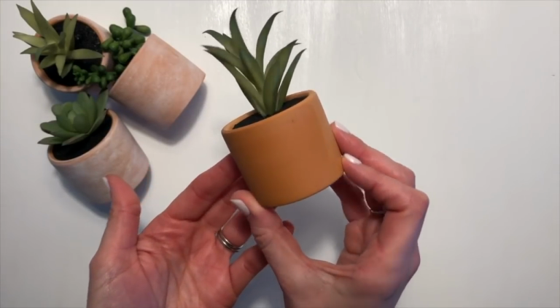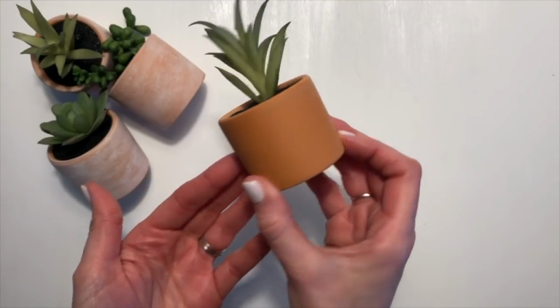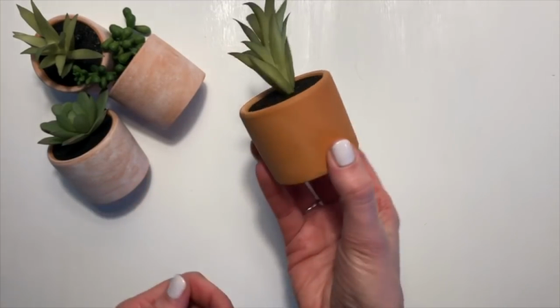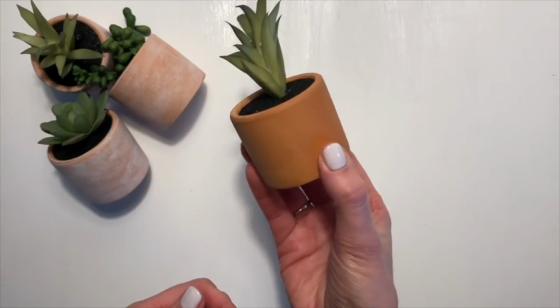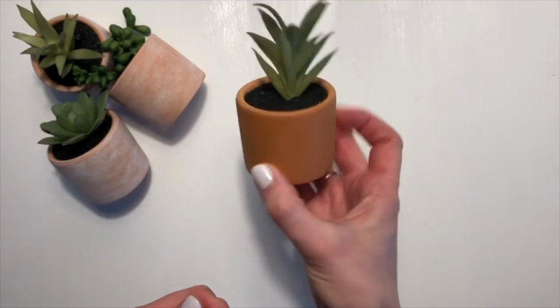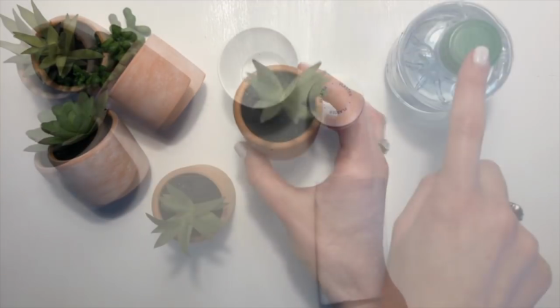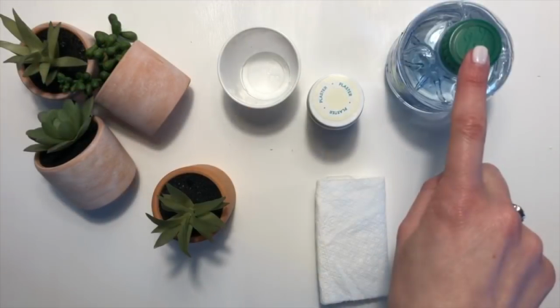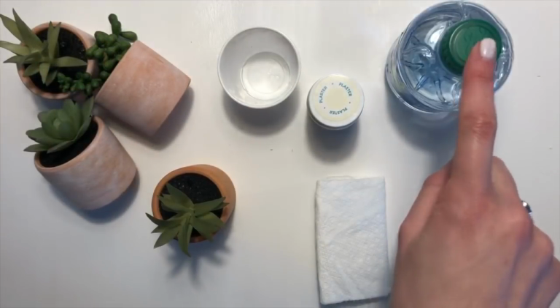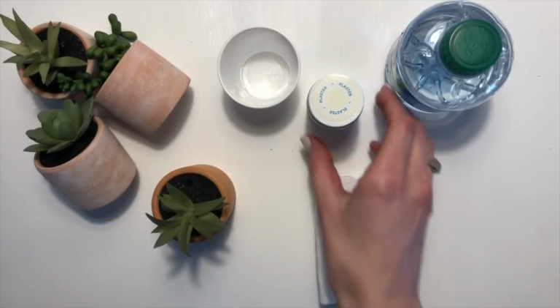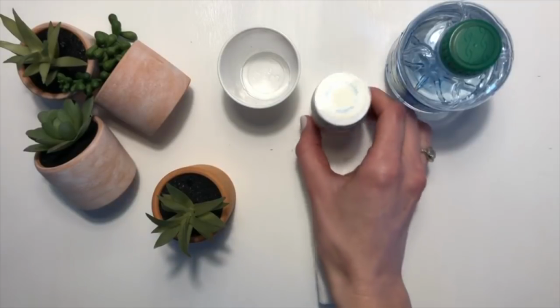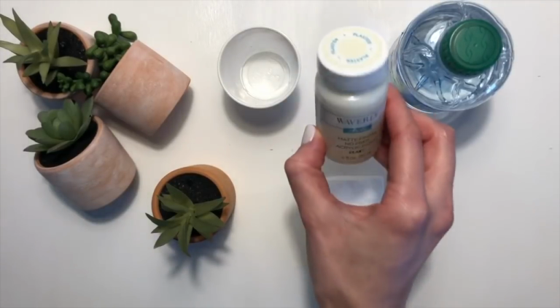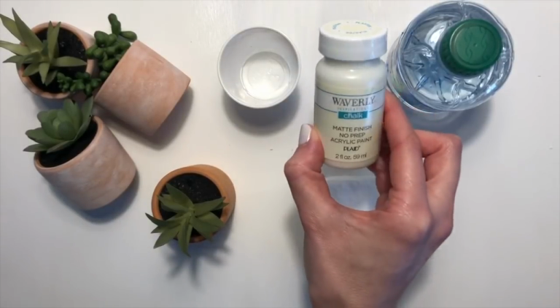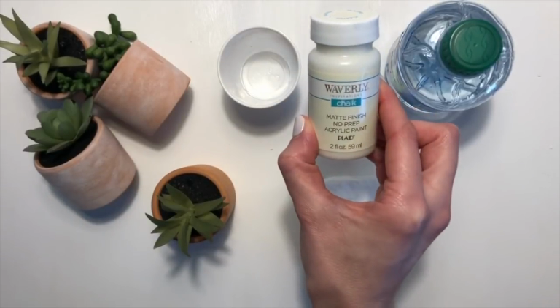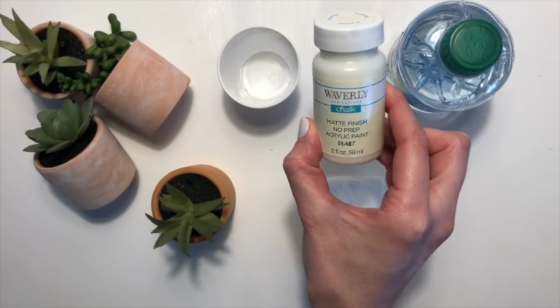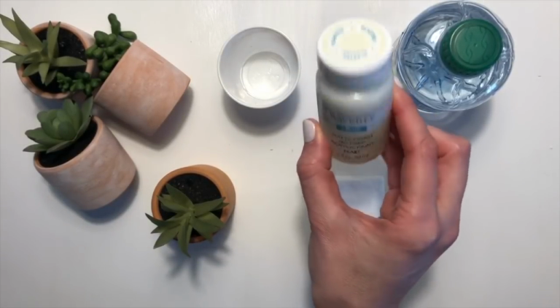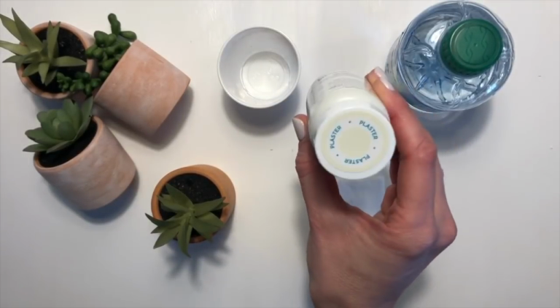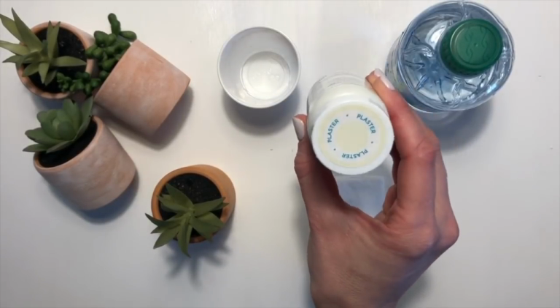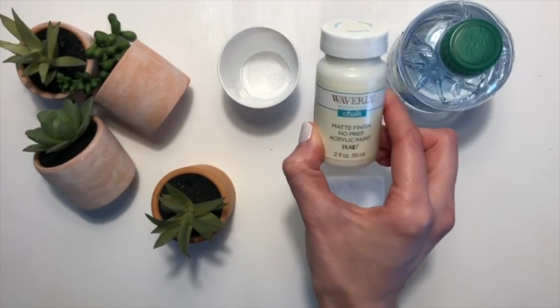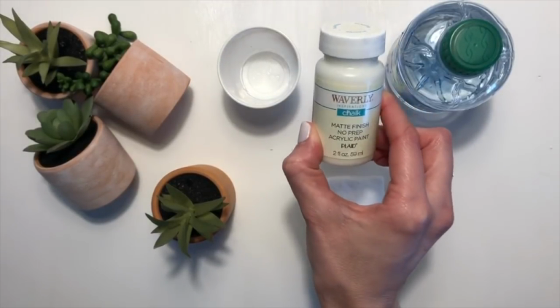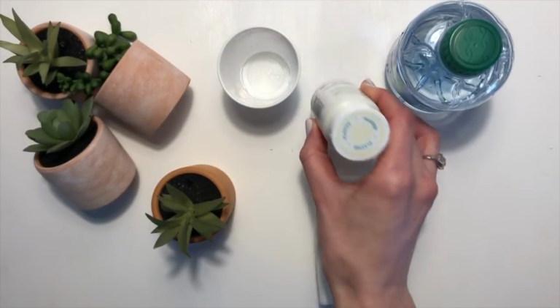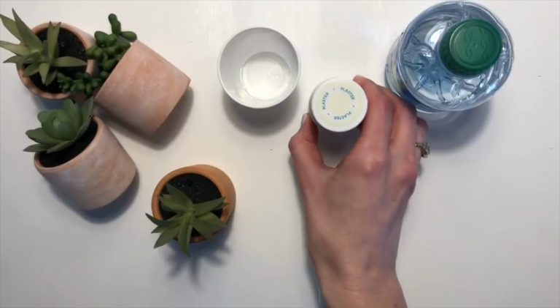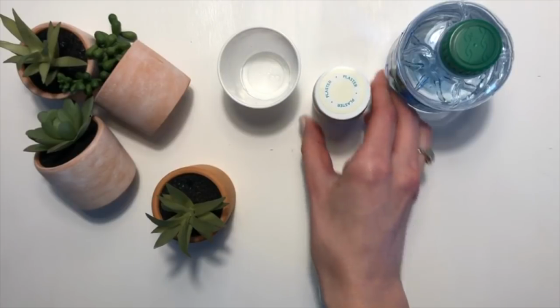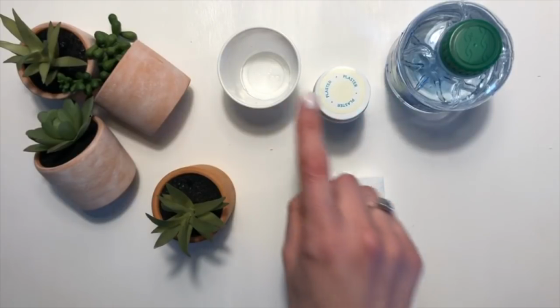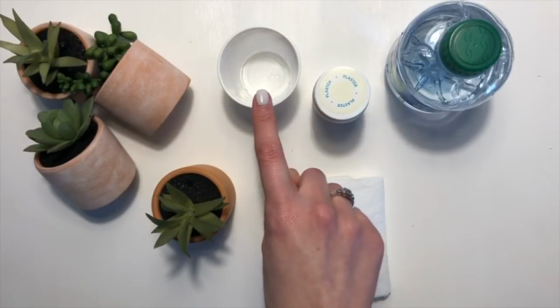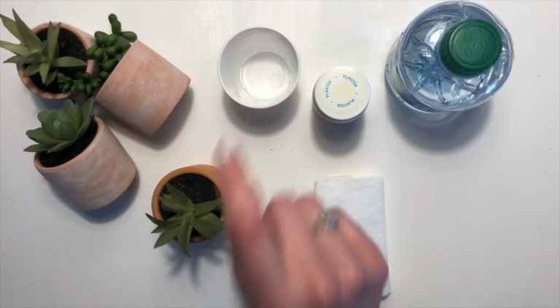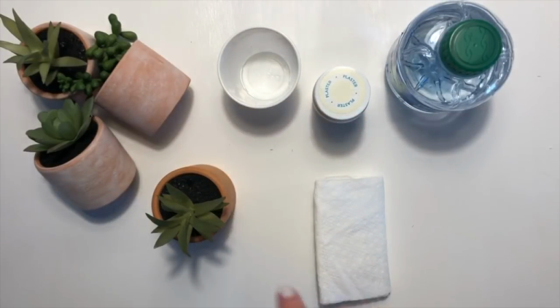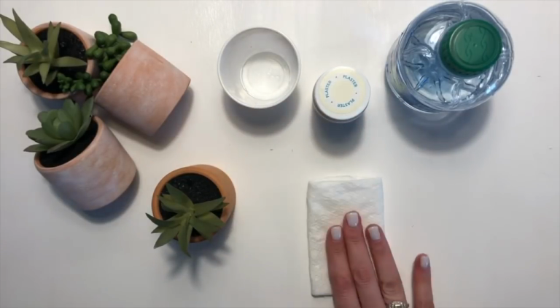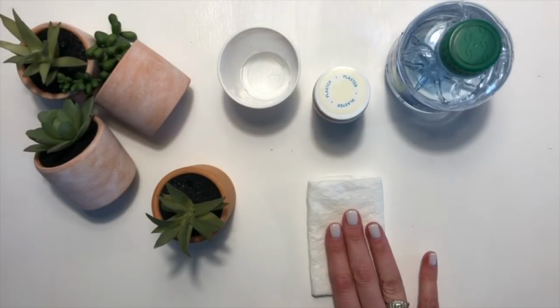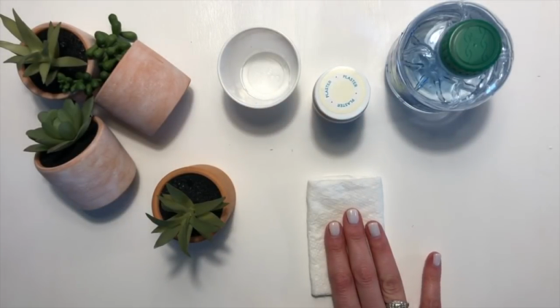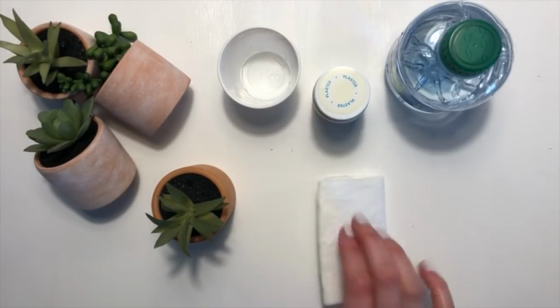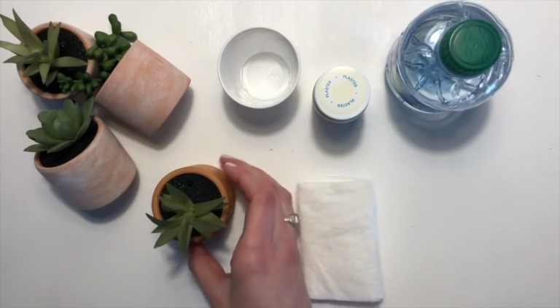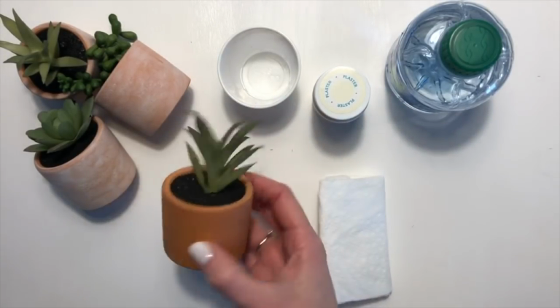They're $1 in Bullseye's Playground. You'll need some water, some chalk paint — I chose the color Plaster, which you can find at Walmart in the crafting section. You'll also need a small cup, a paper towel, and of course your clay pot.